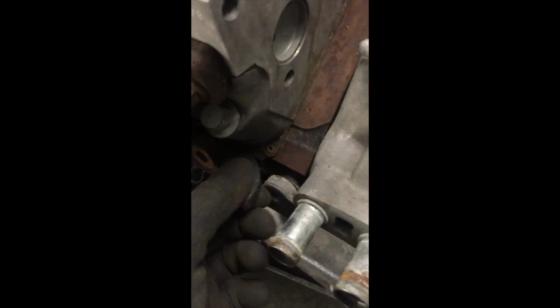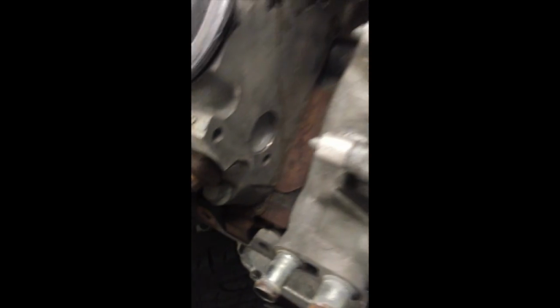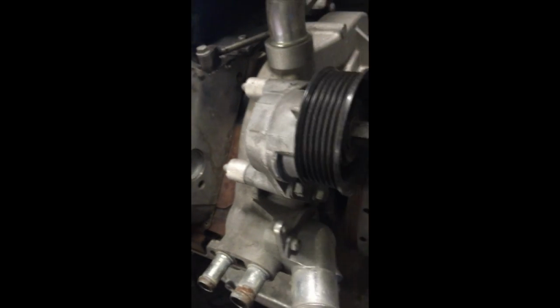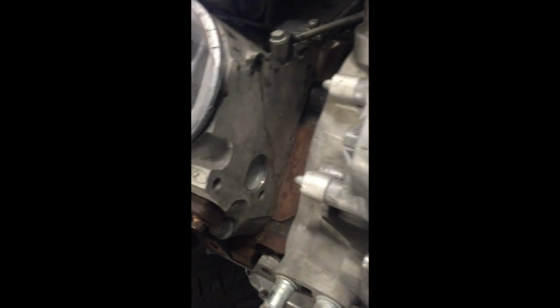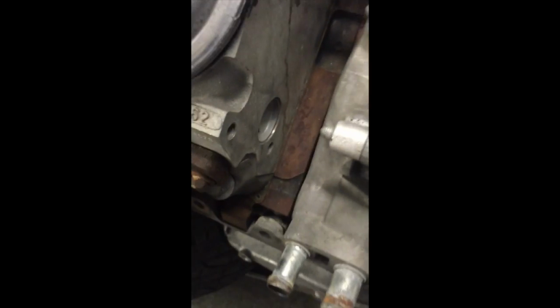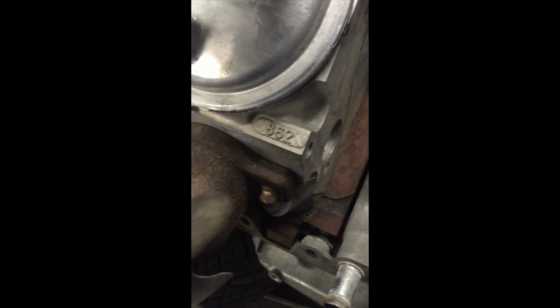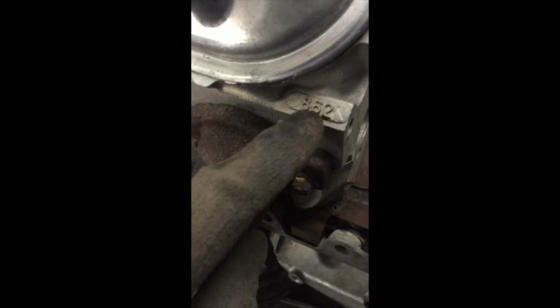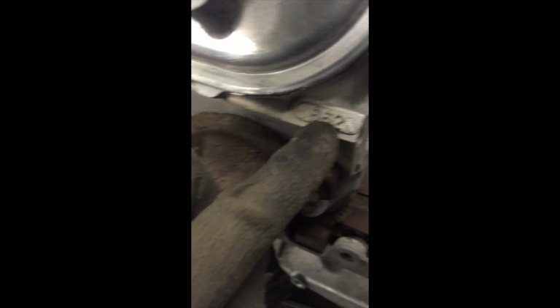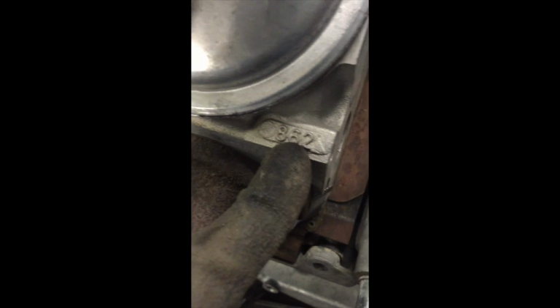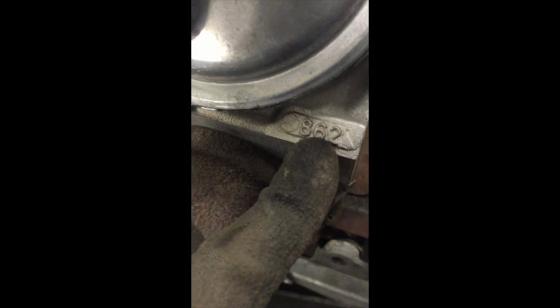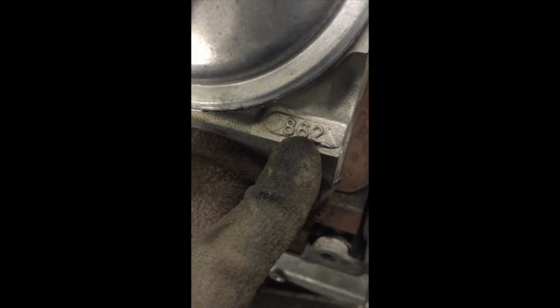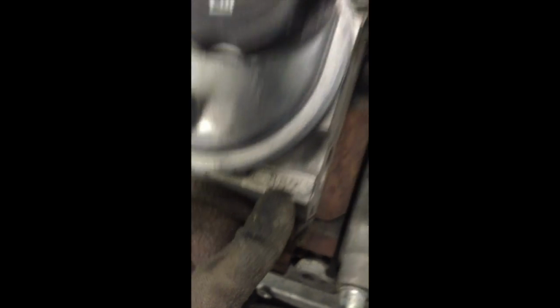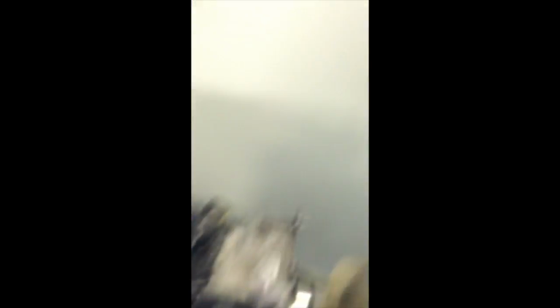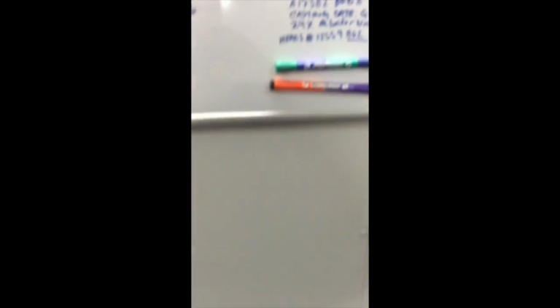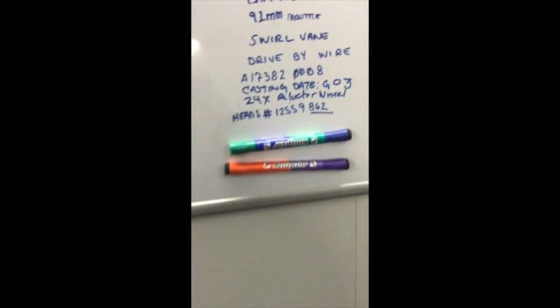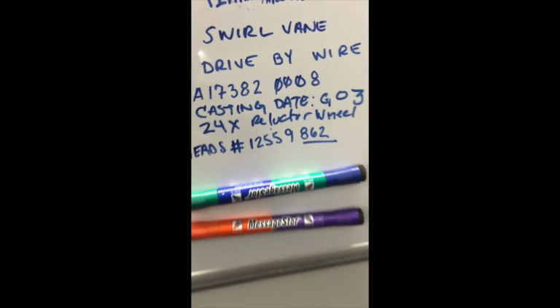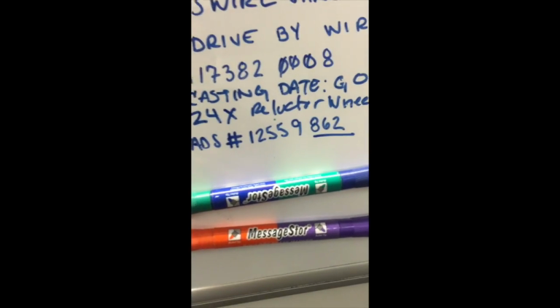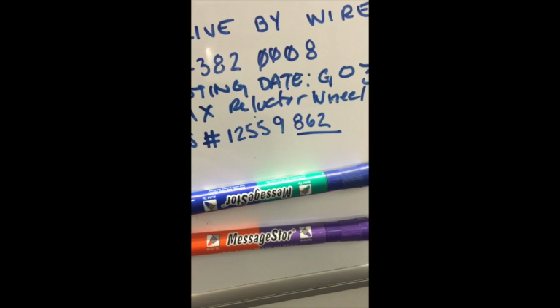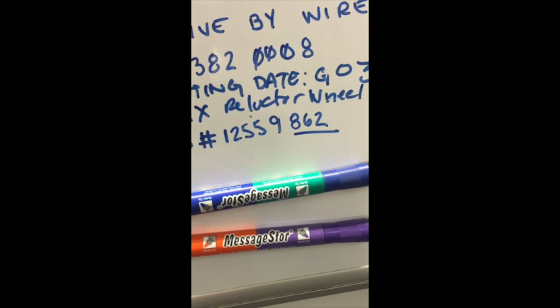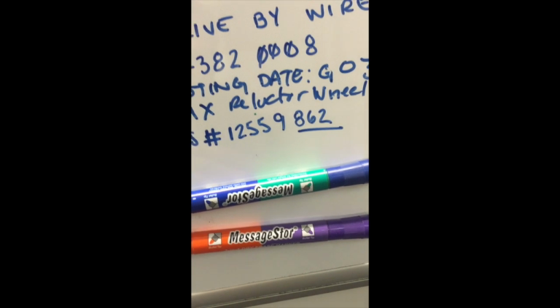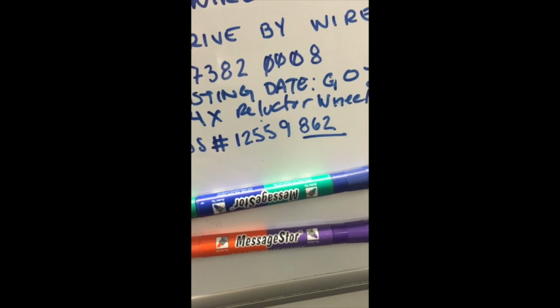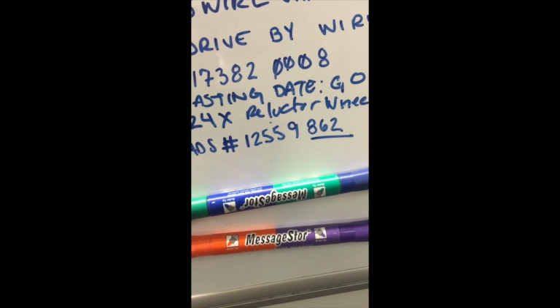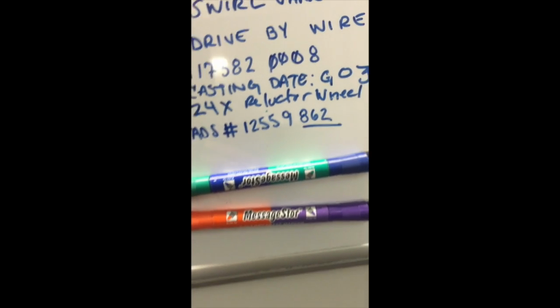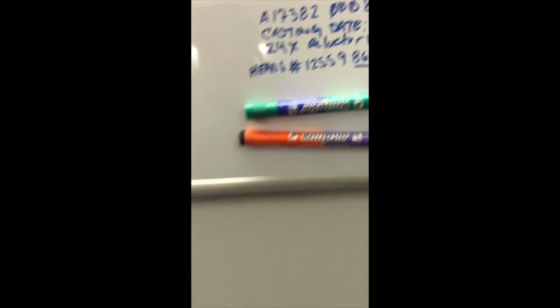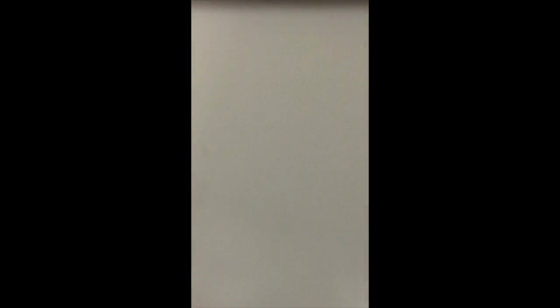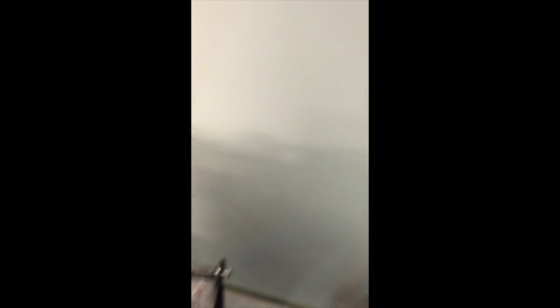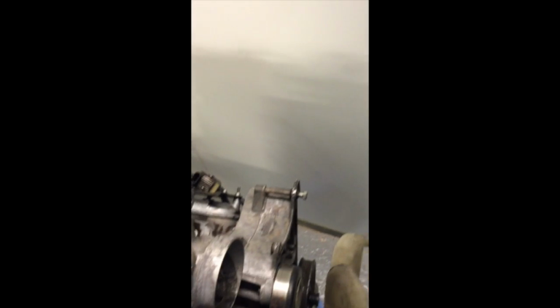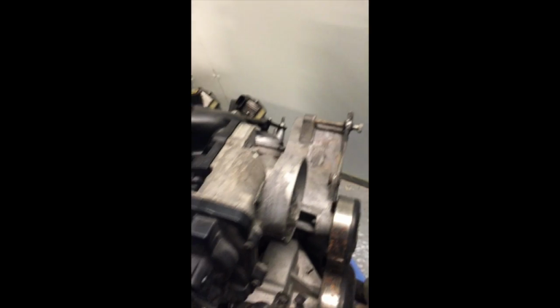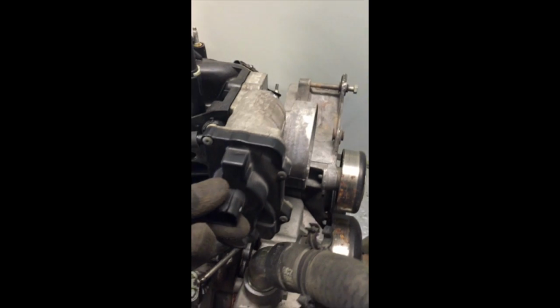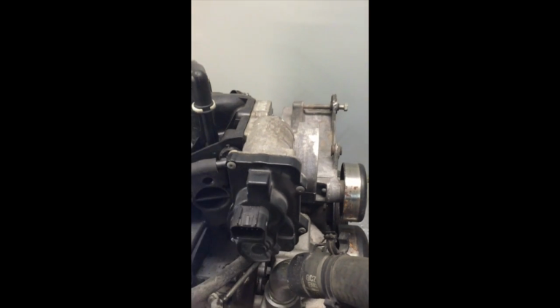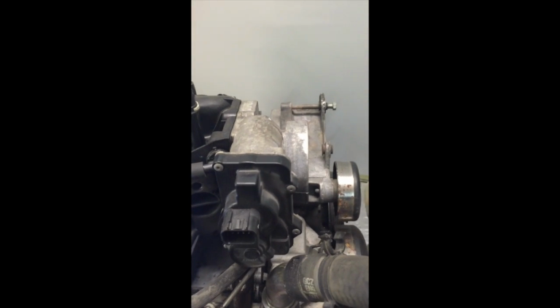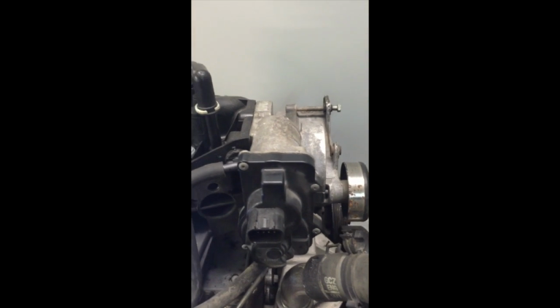The other thing is, let's look at the head casting number: 862, which is part of a bigger part number, 12559862. Obviously, we also have our drive-by-wire here.